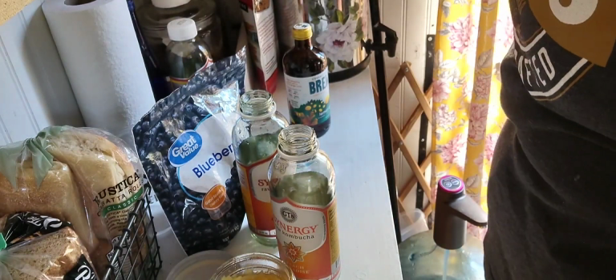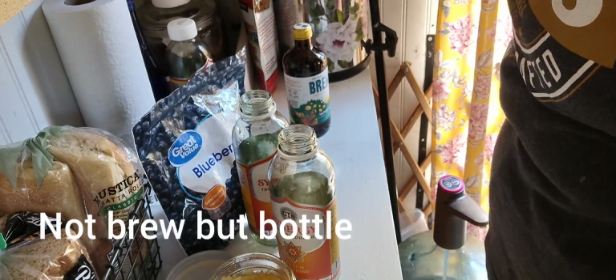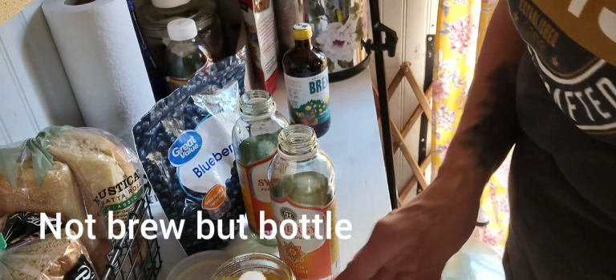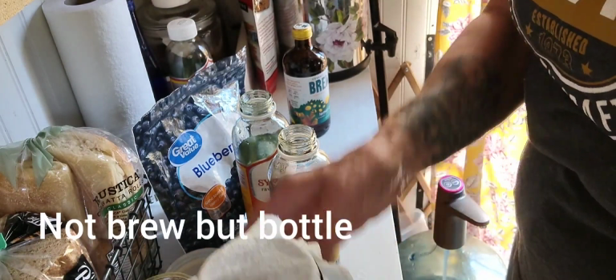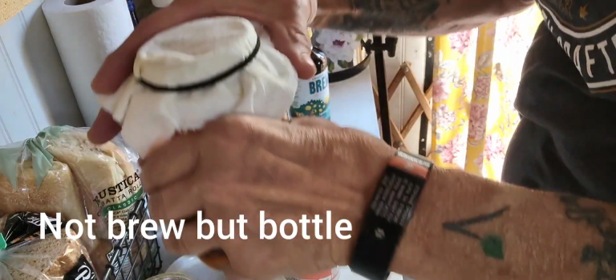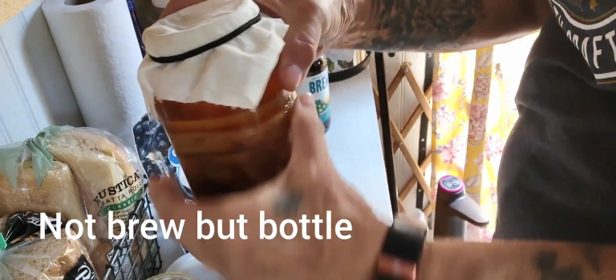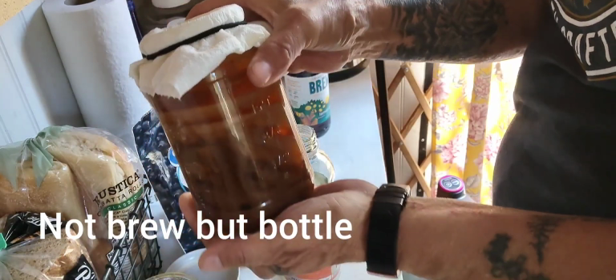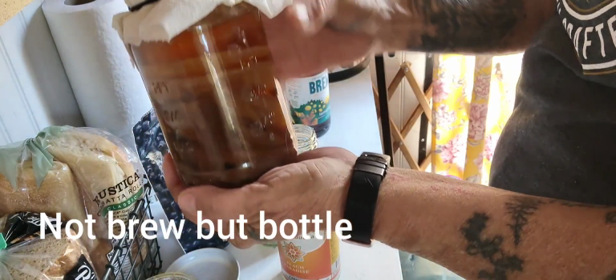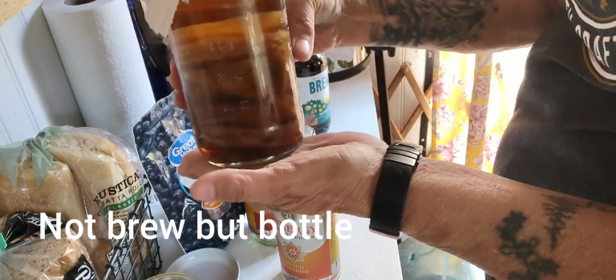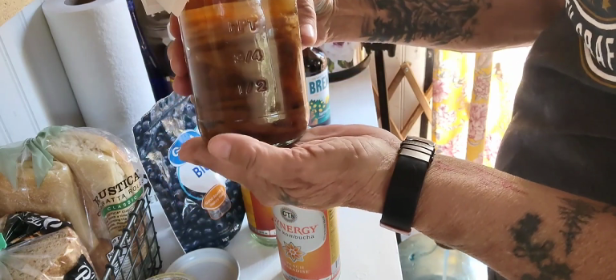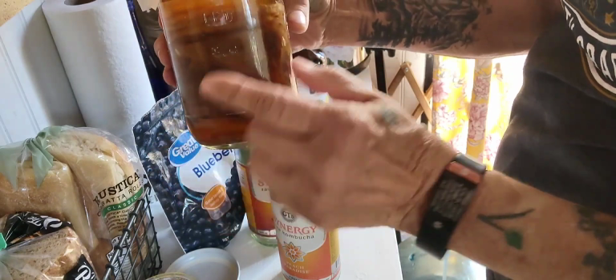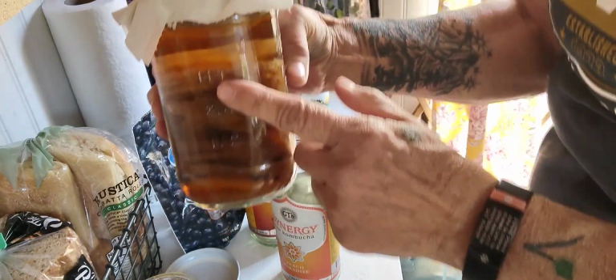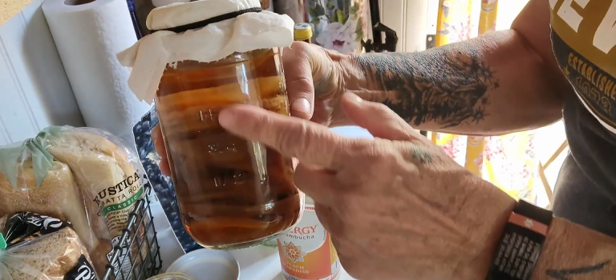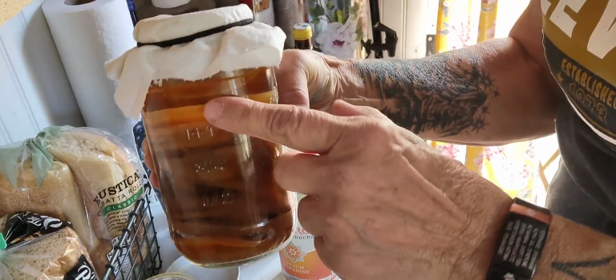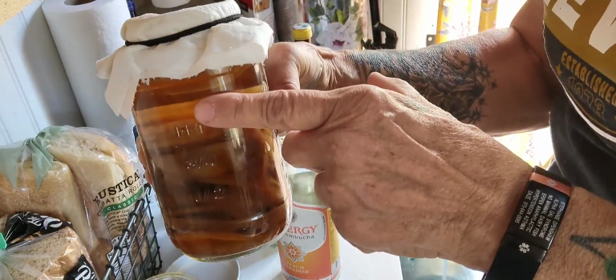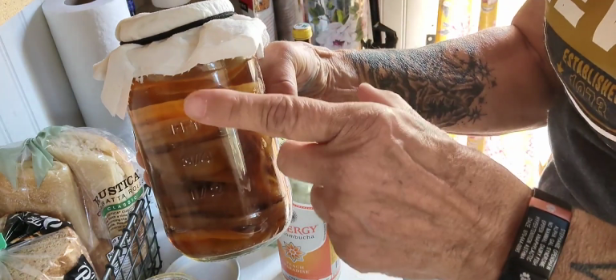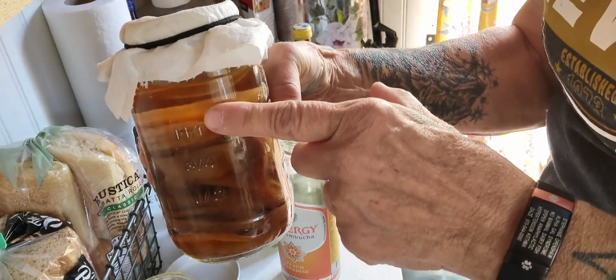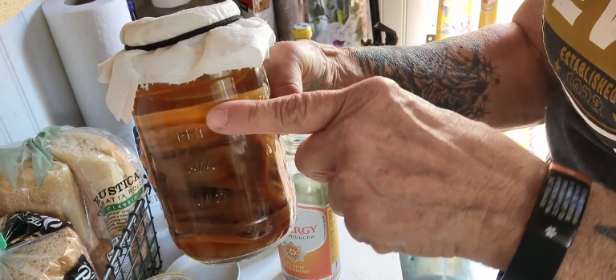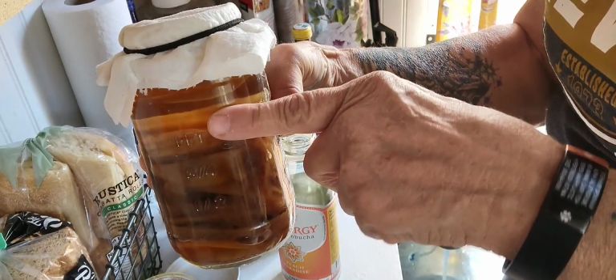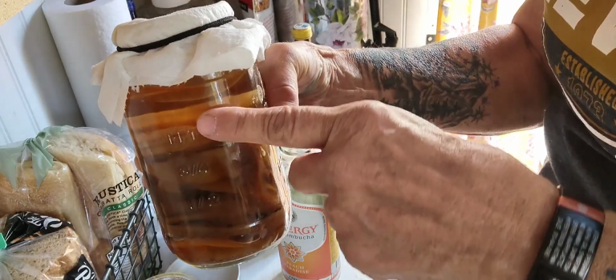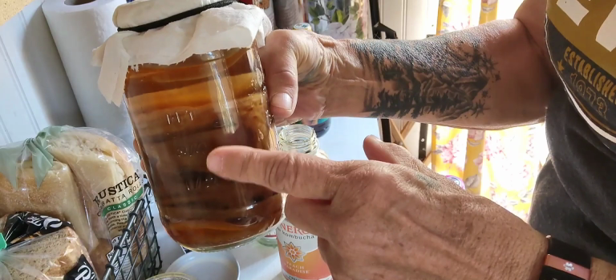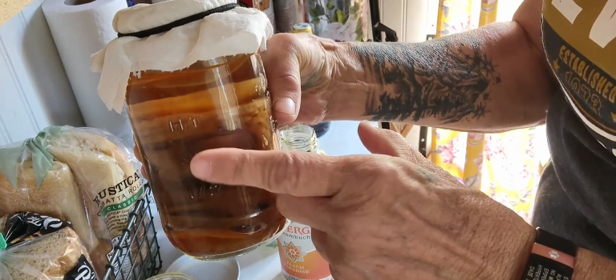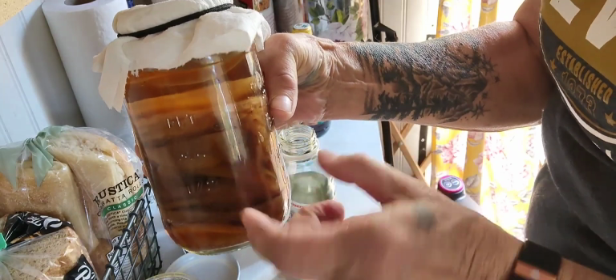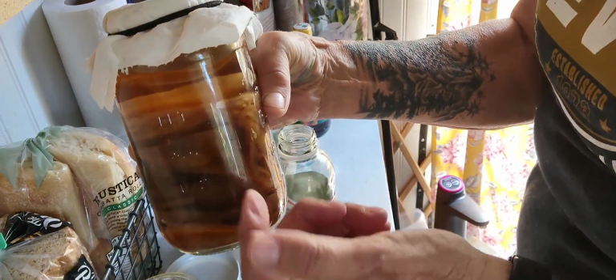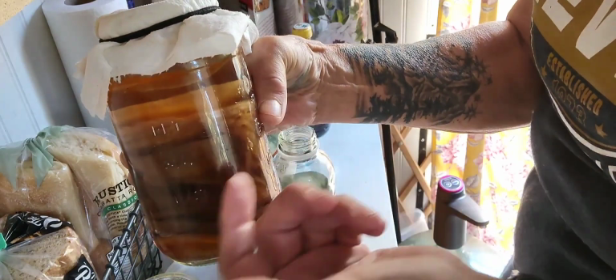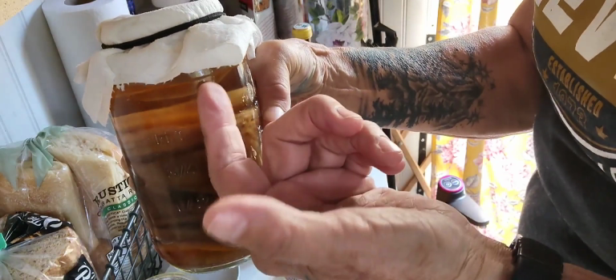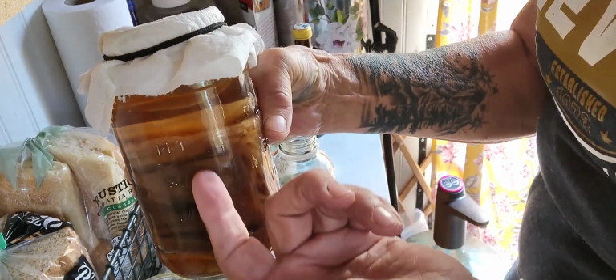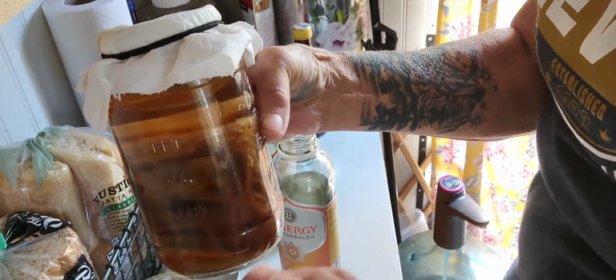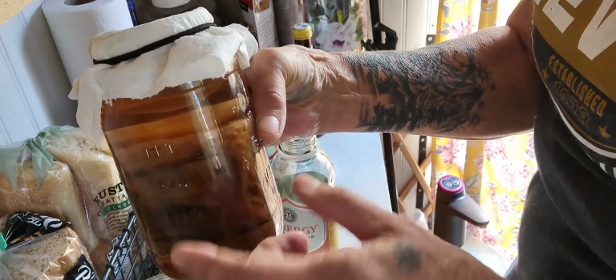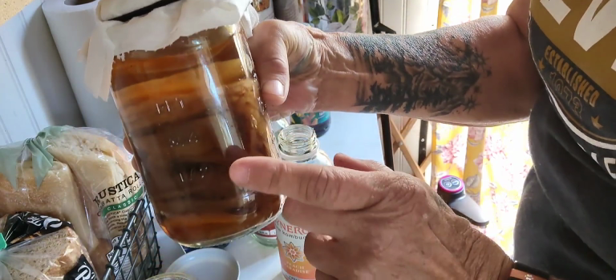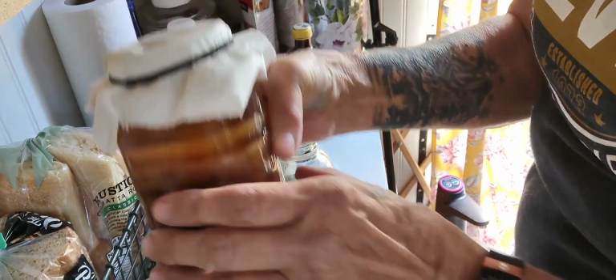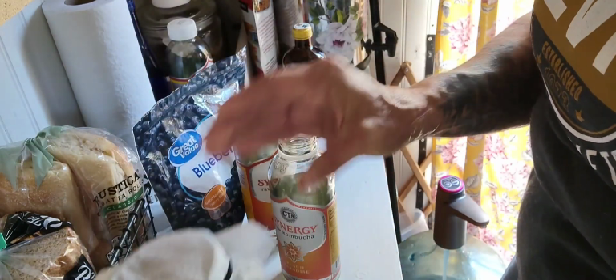I've got my mother hotel right here, and these were all grown — these are all SCOBYs, a symbiotic colony of bacteria and yeast. It creates like a vinegar taste when you brew this.